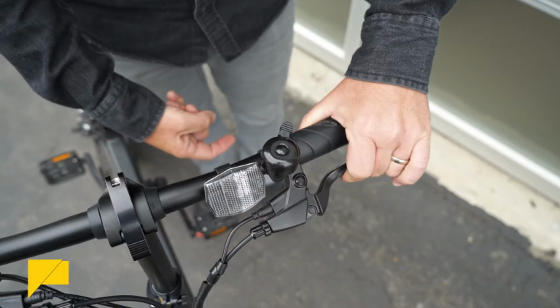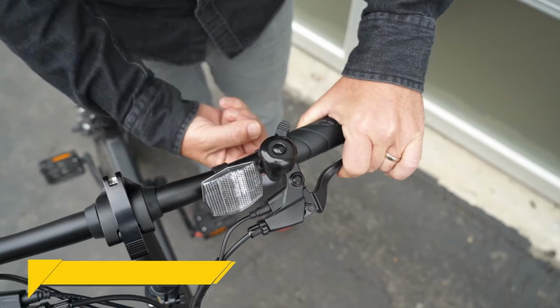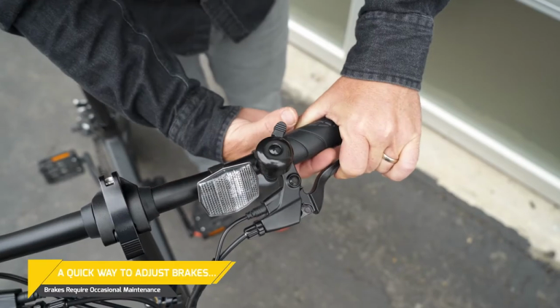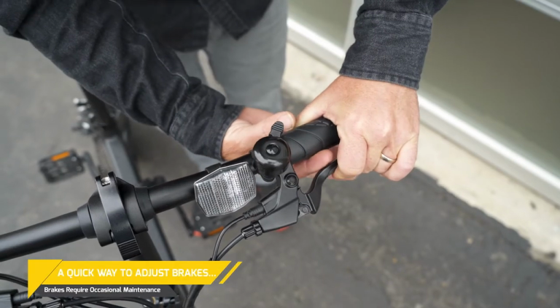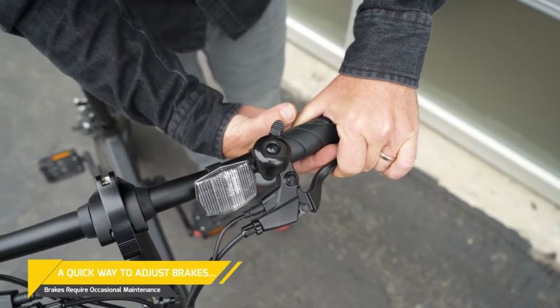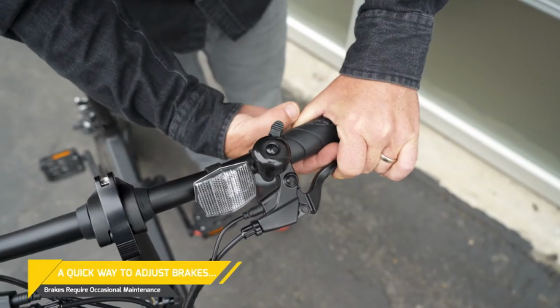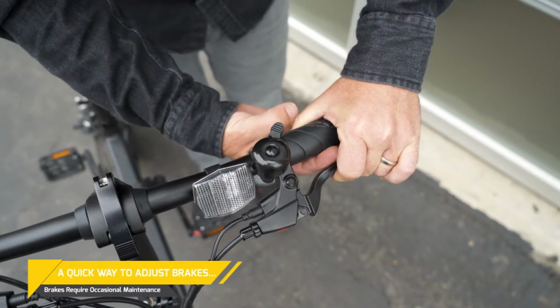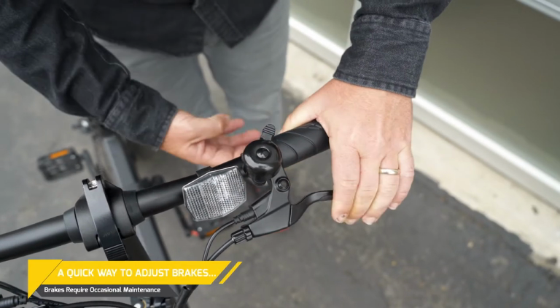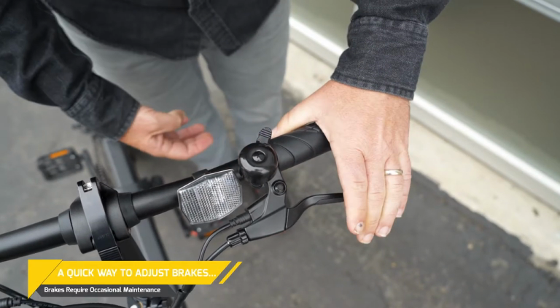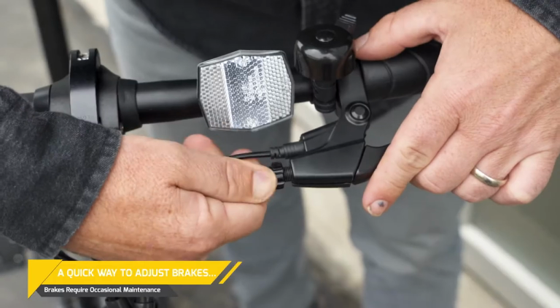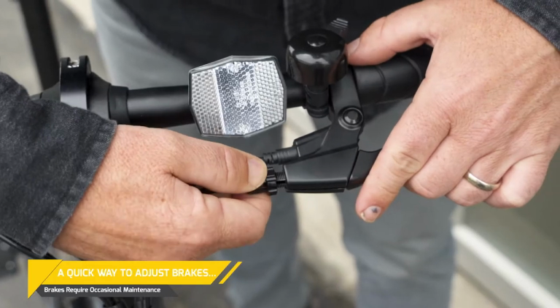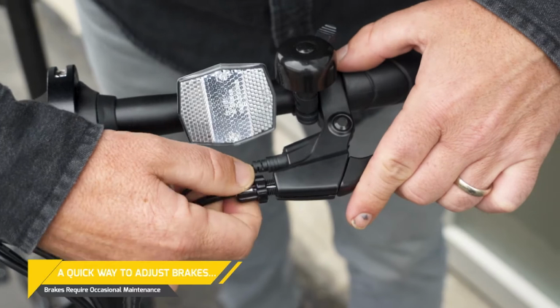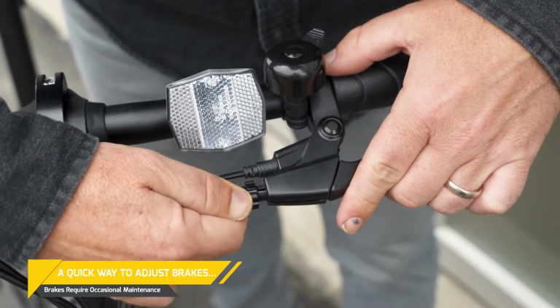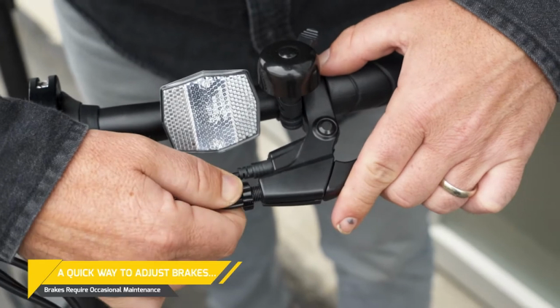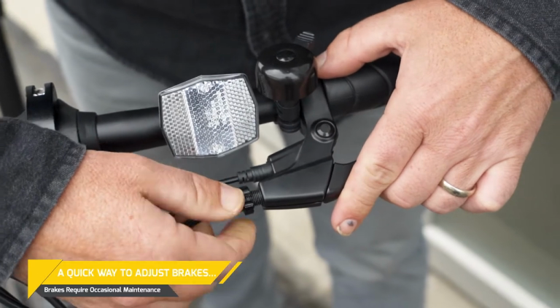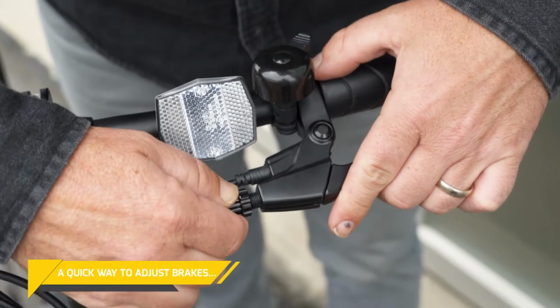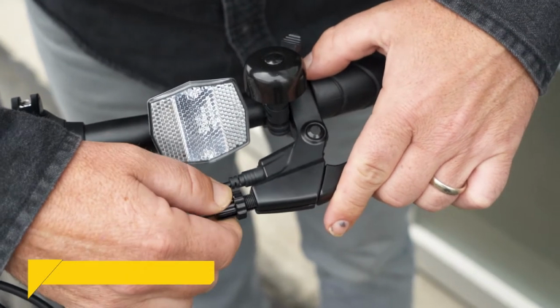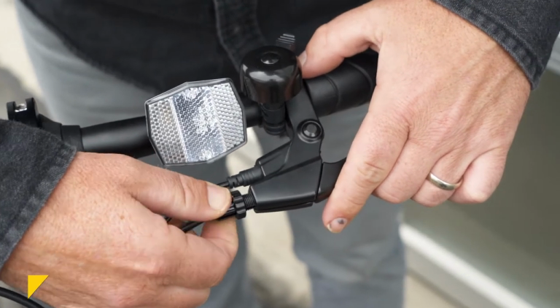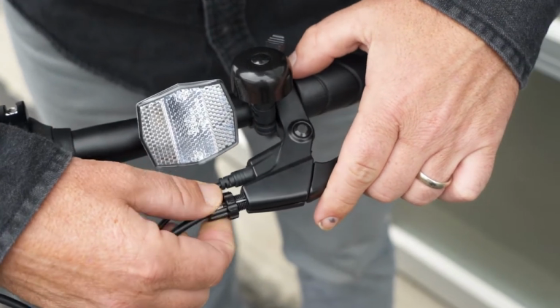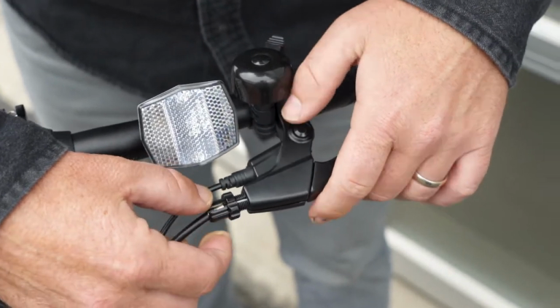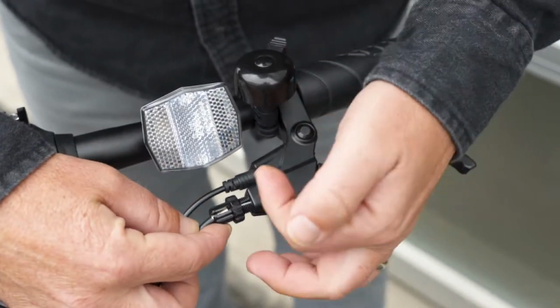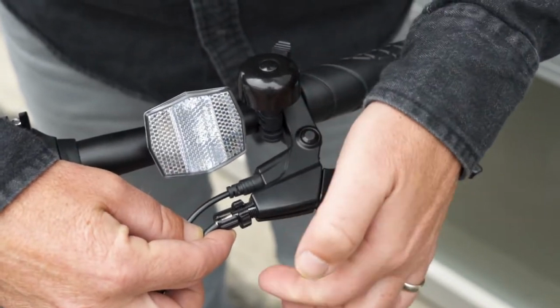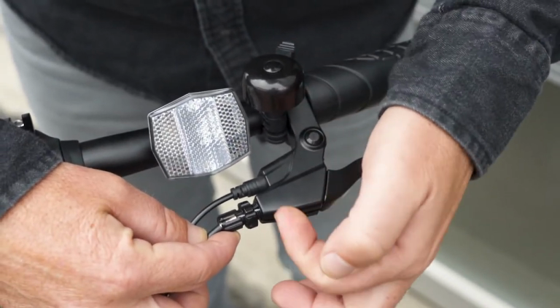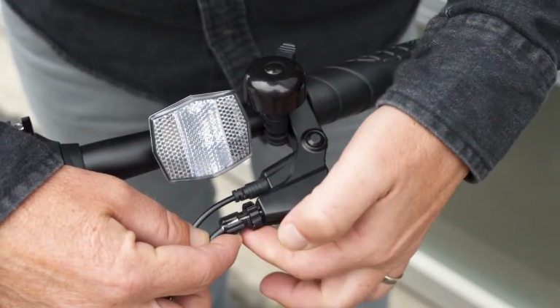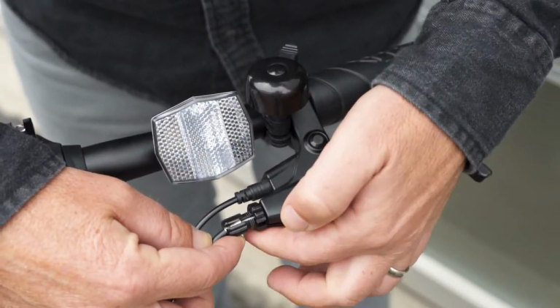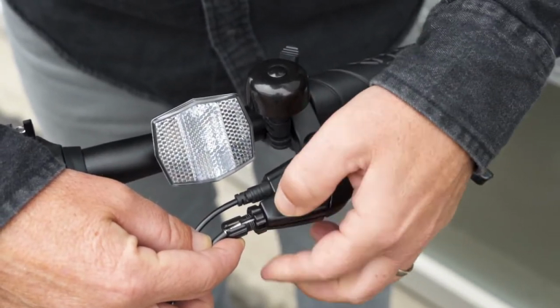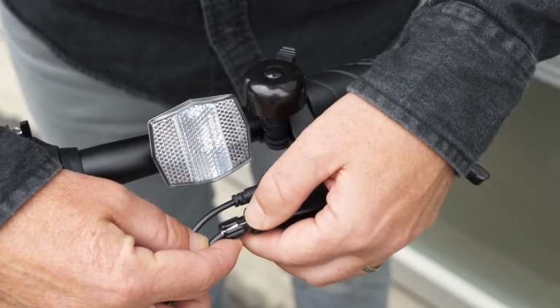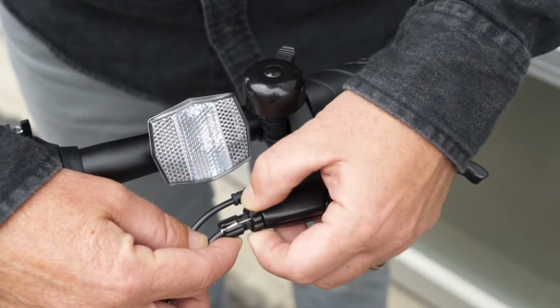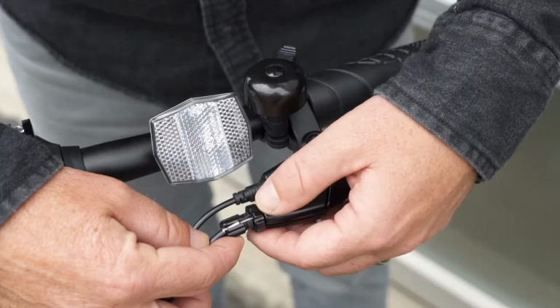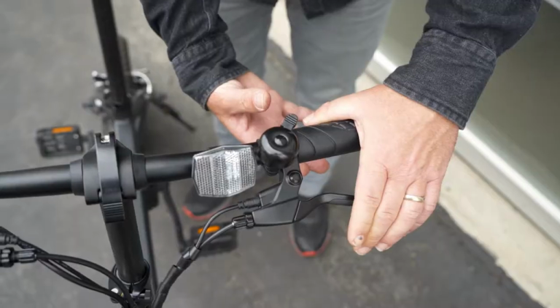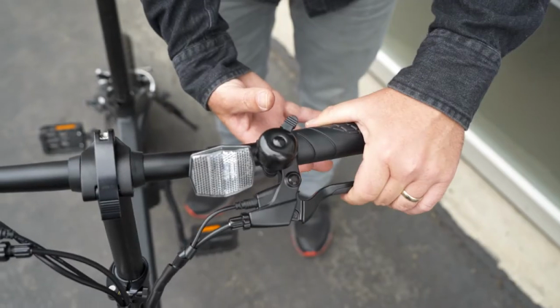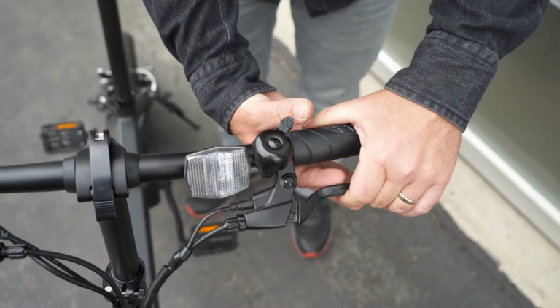As you ride more and more, the brake cable may become stretched and less effective. Here is a quick tip for adjusting the handbrake cable tension to ensure safe and proper stopping power.